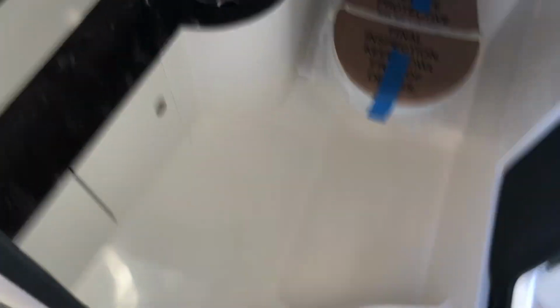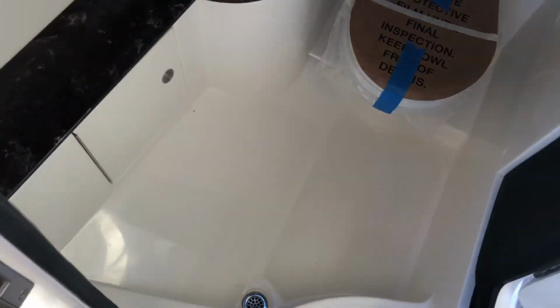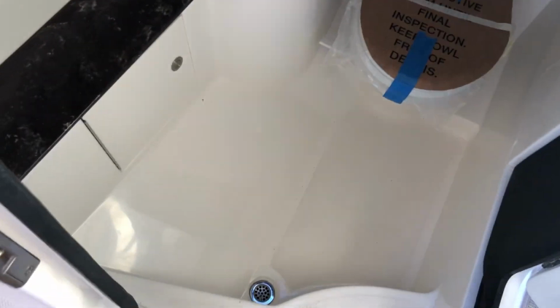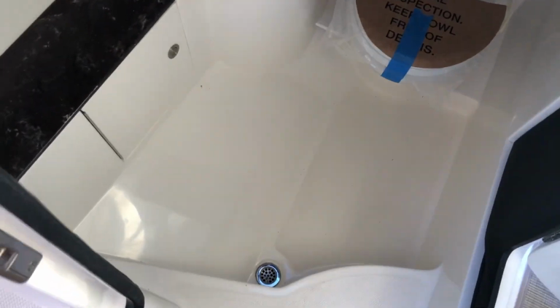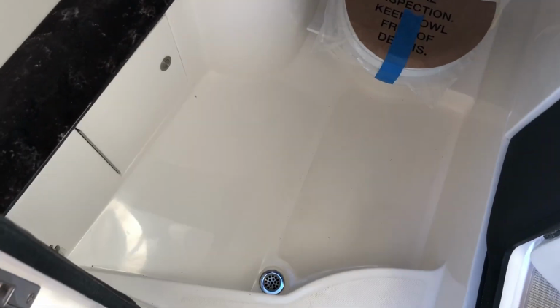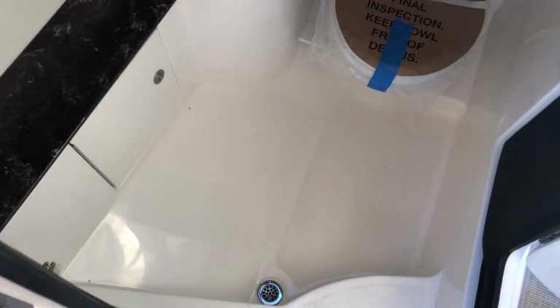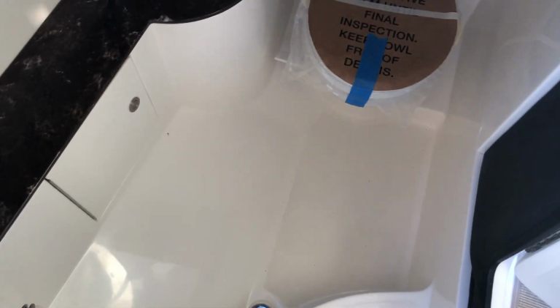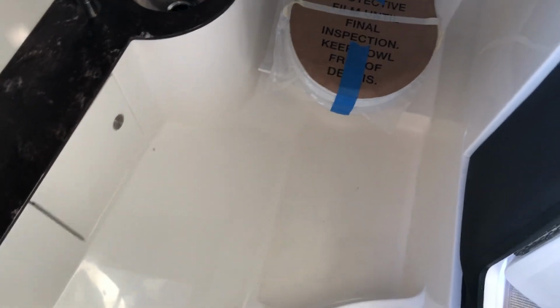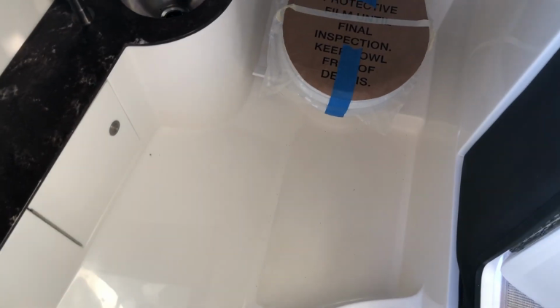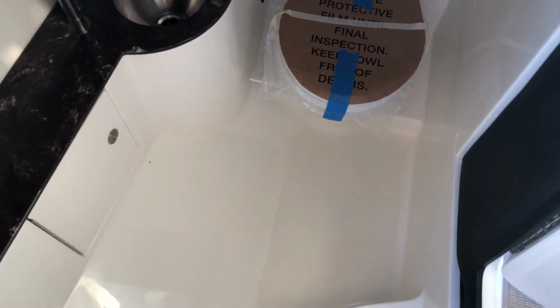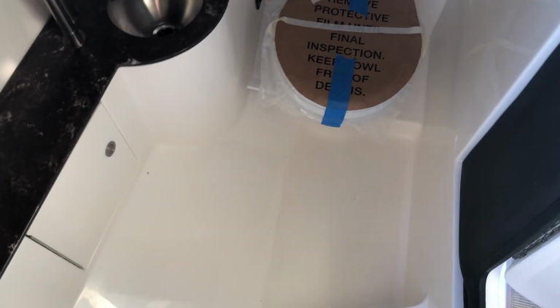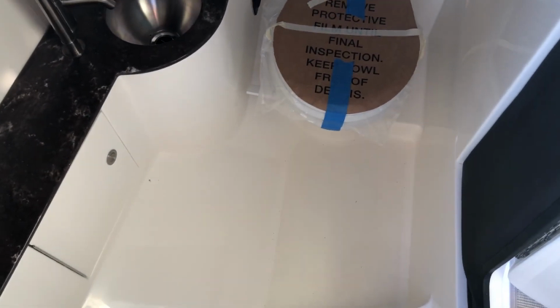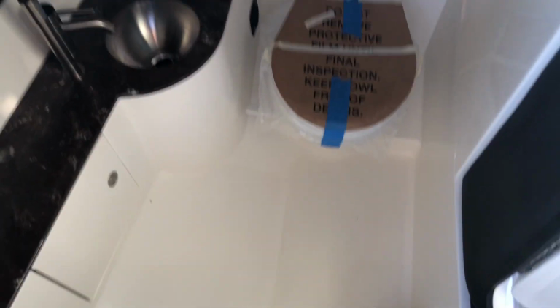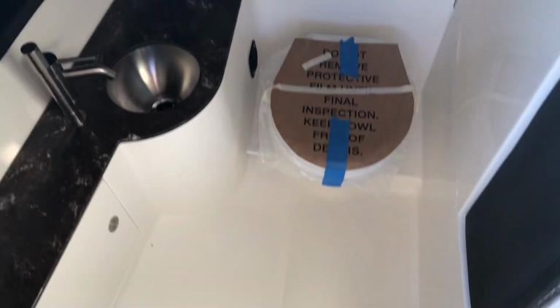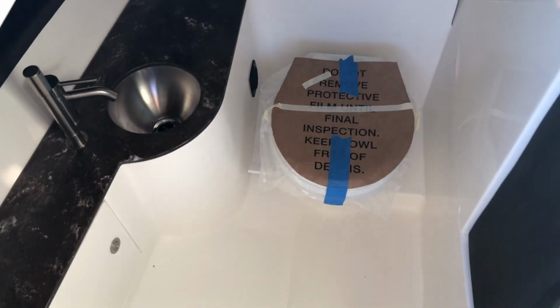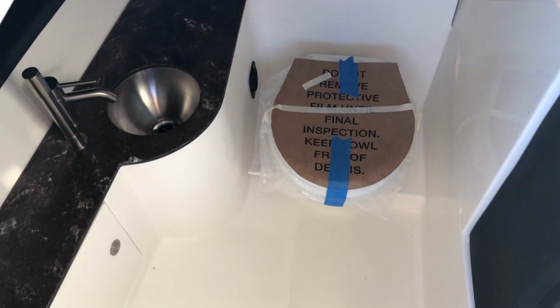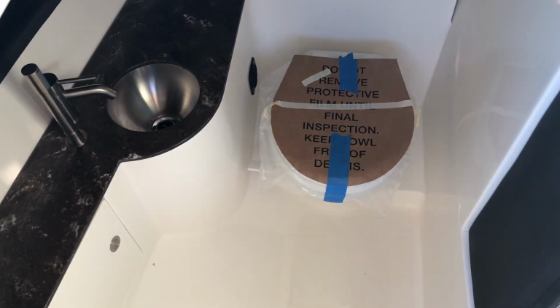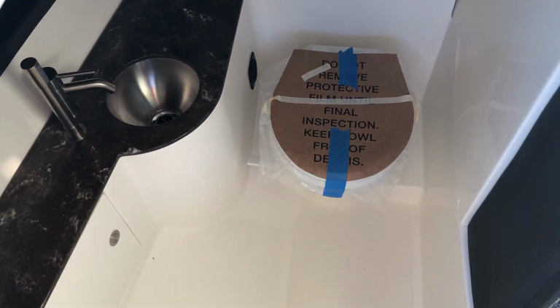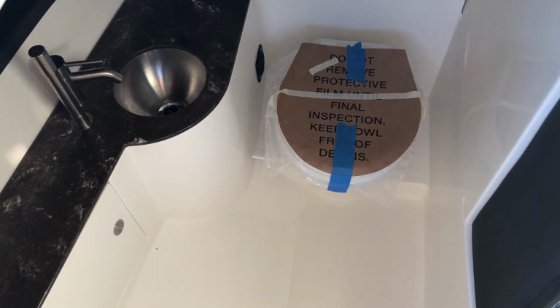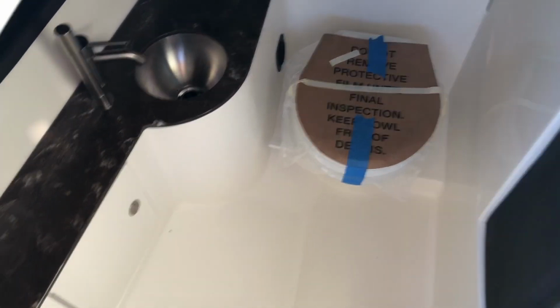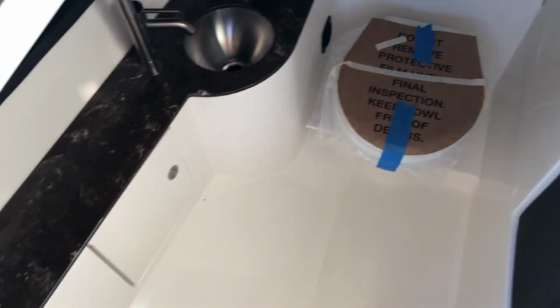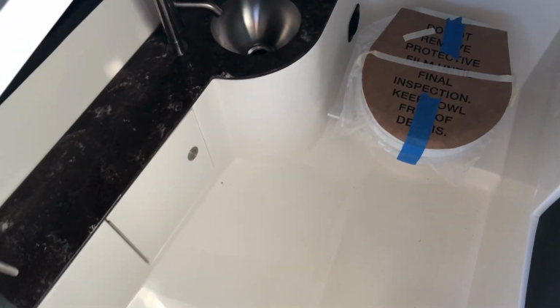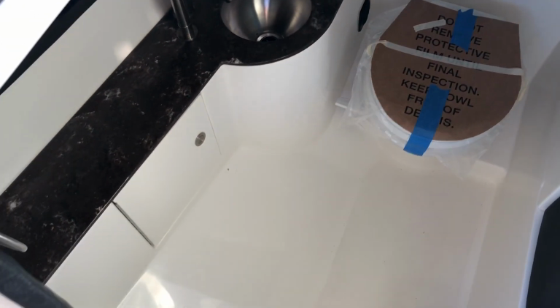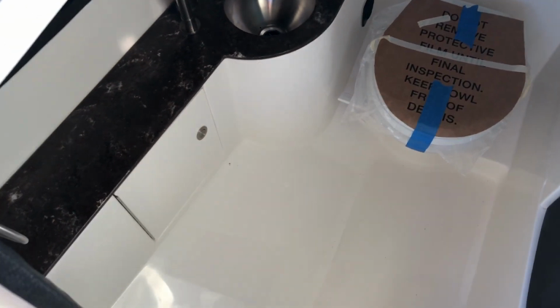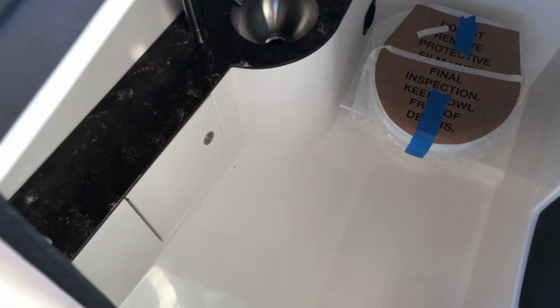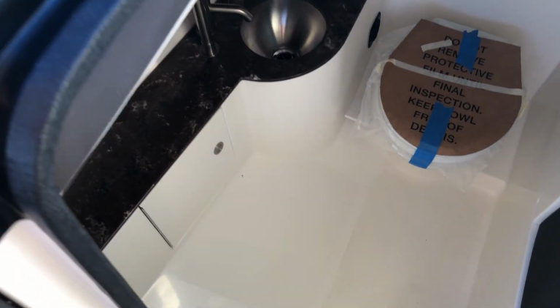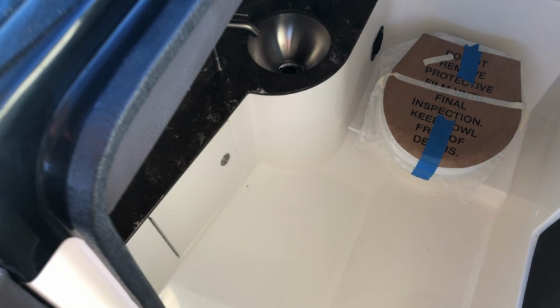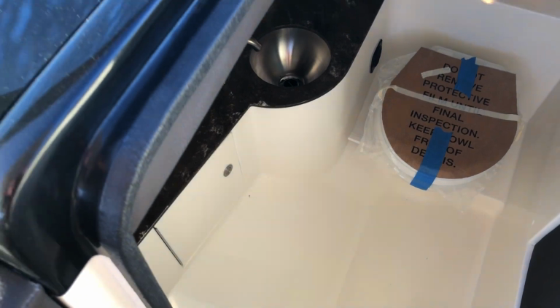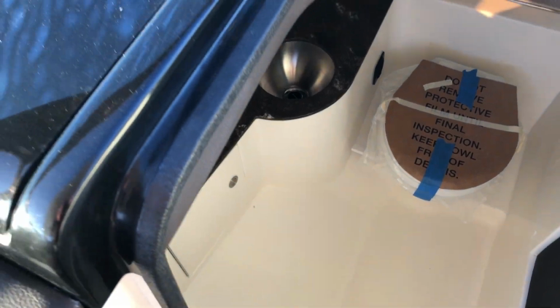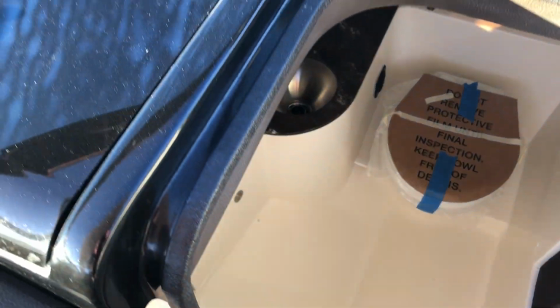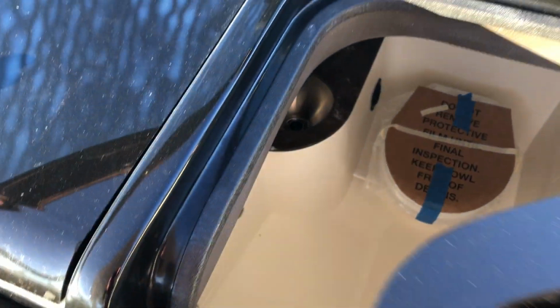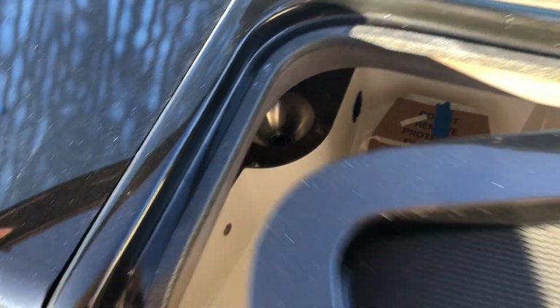This has a very good size head compartment here, all finished off with the VacuFlush holding system. Gives you plenty of room to use it as a changing area as well.